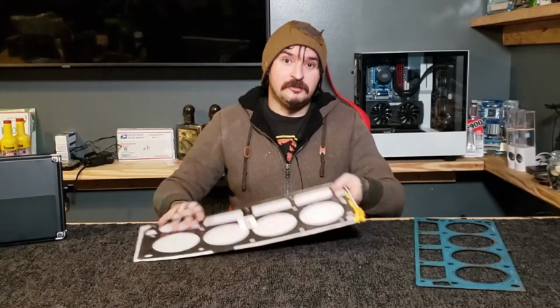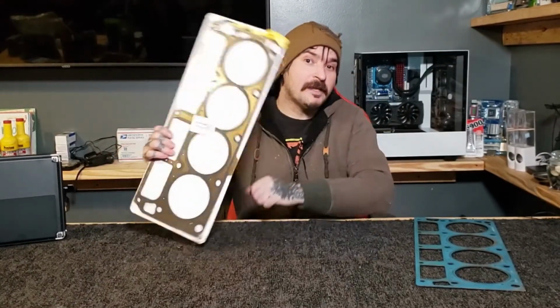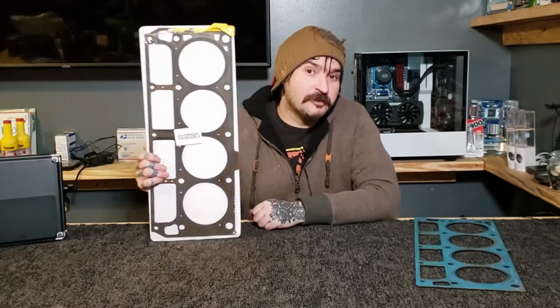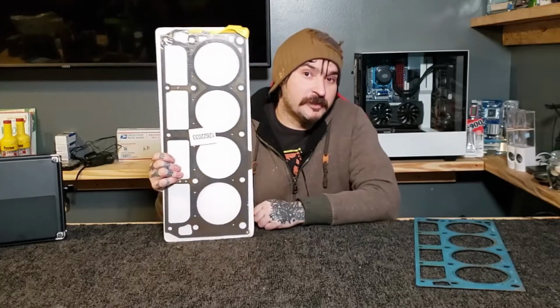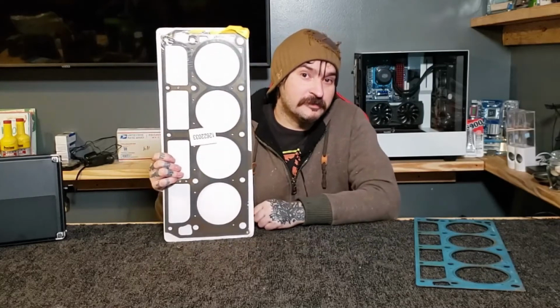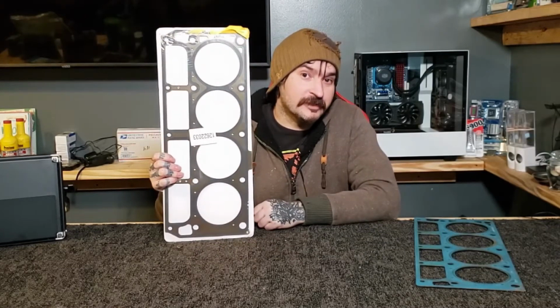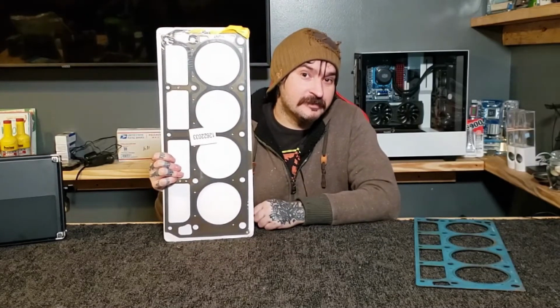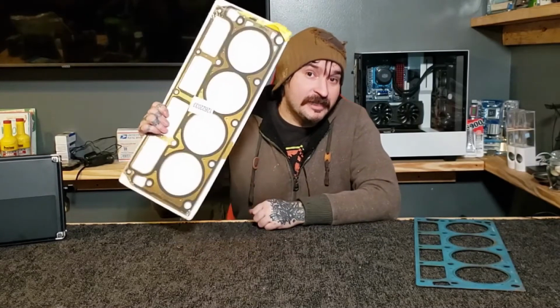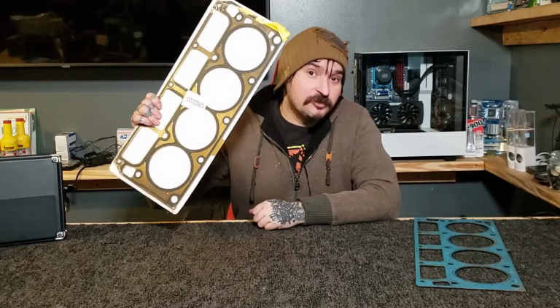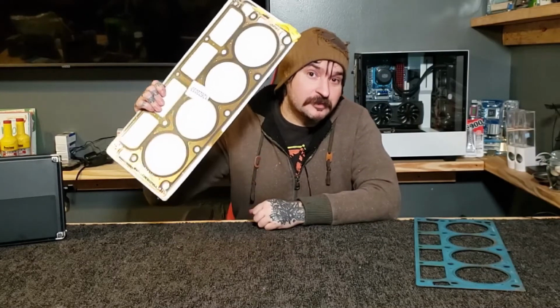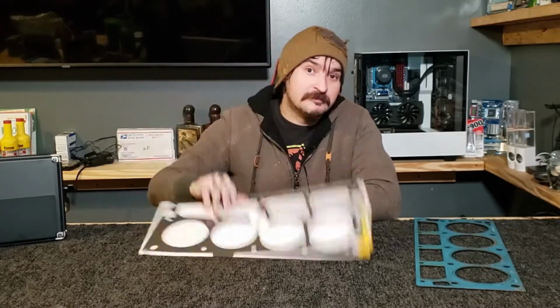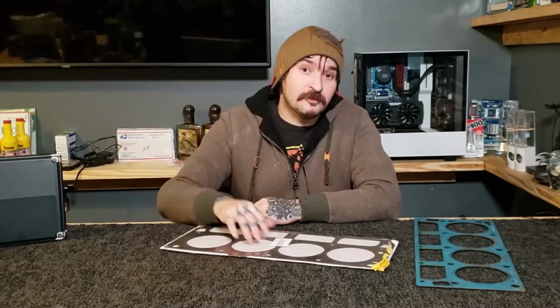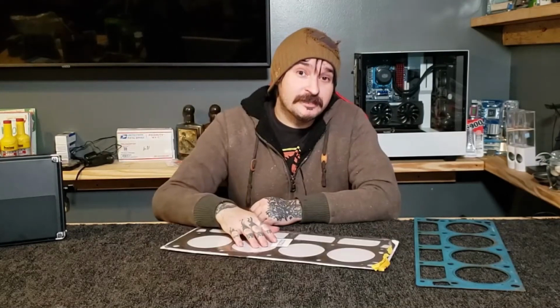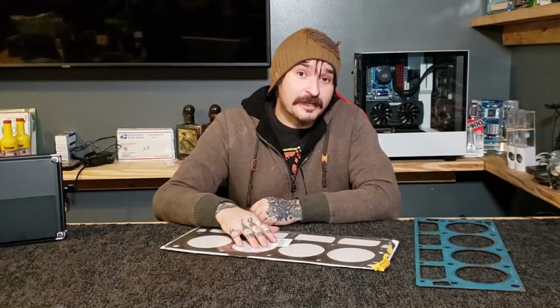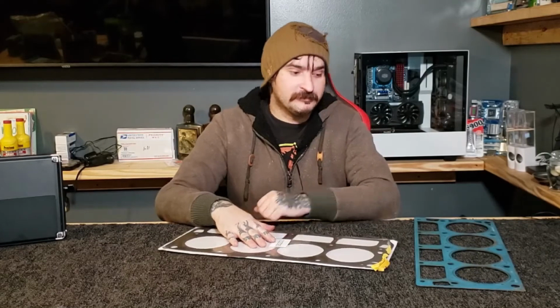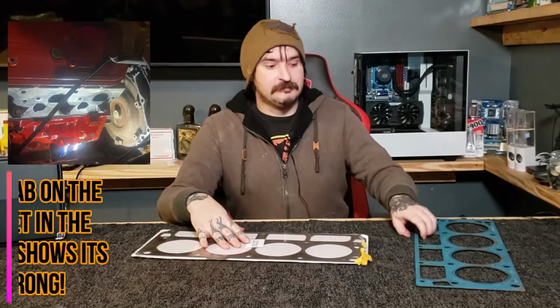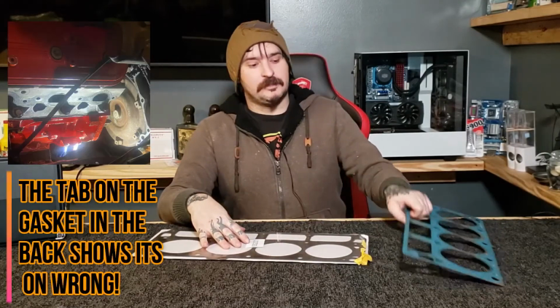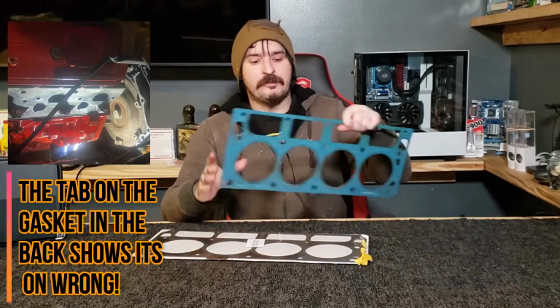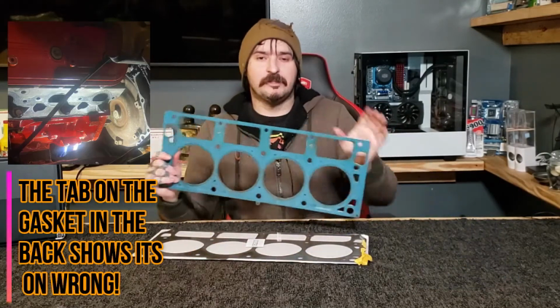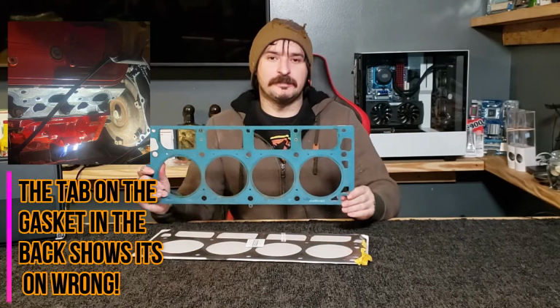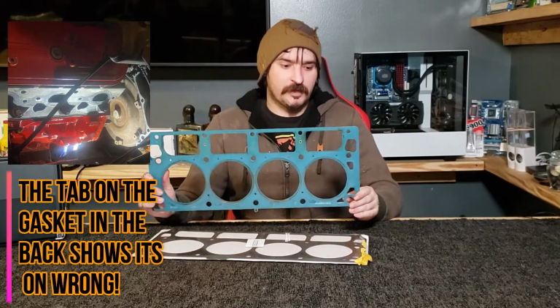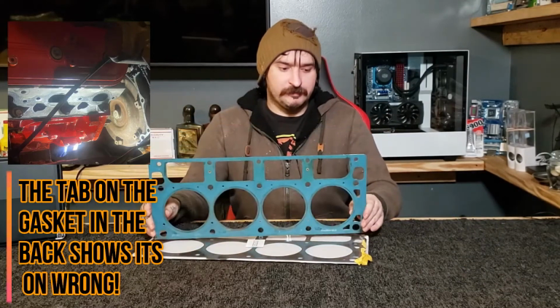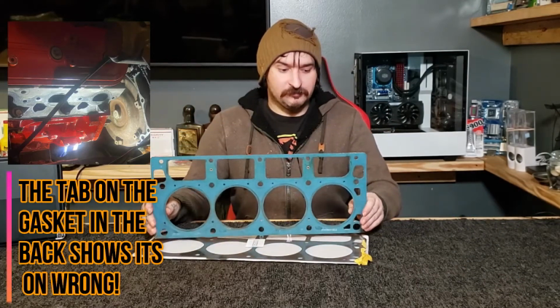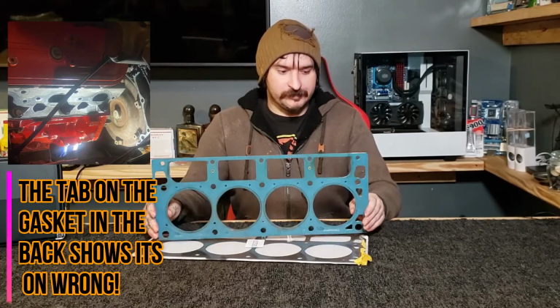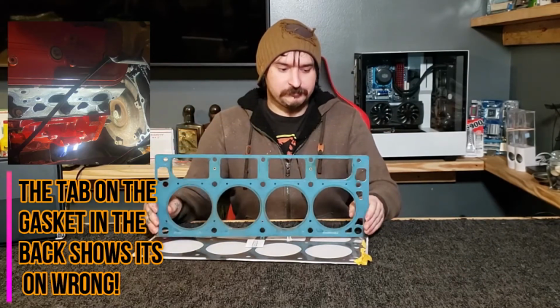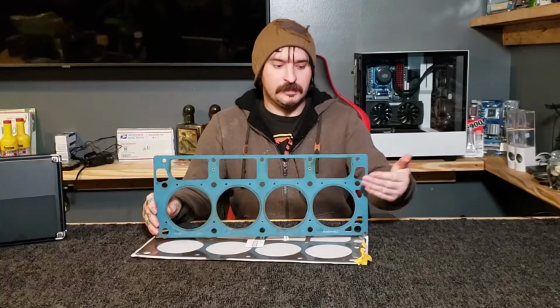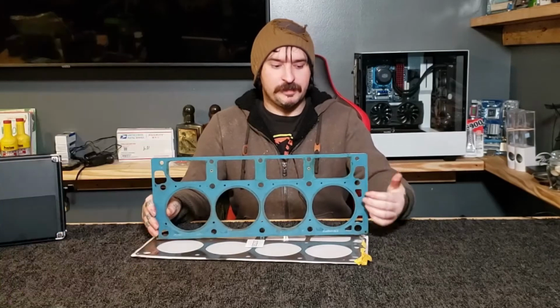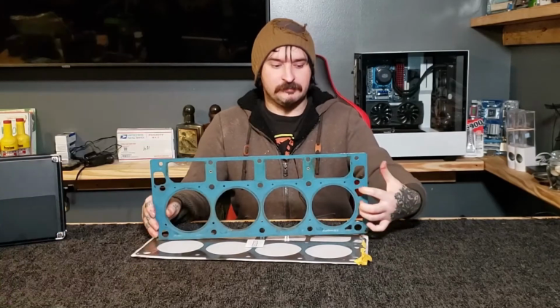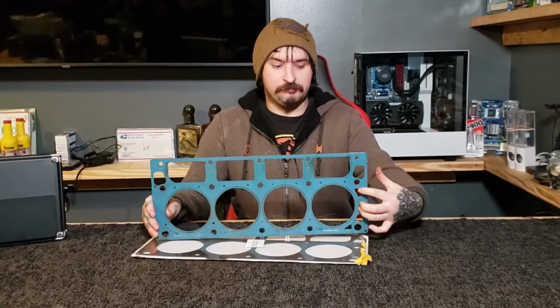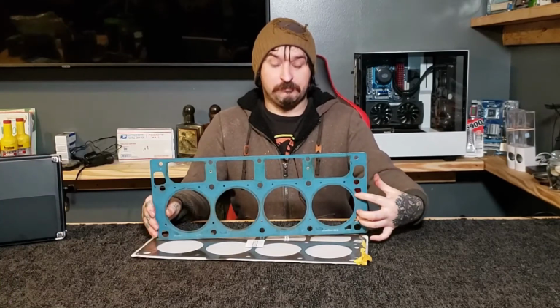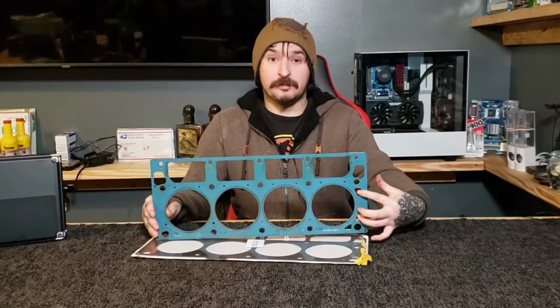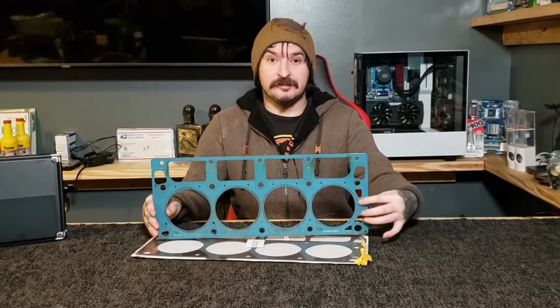I personally know my buddy used the same set of gaskets and they went on his truck backwards. So we gotta take the heads back off. This is a factory Fel-Pro gasket. The front and back label is worn off of it. The back has the big coolant passages here.